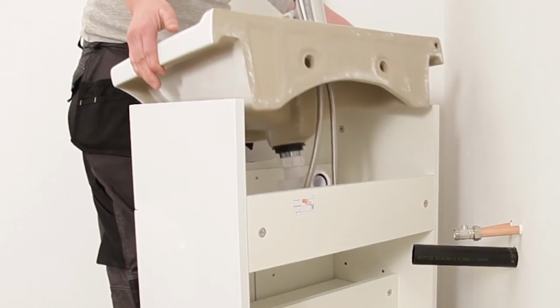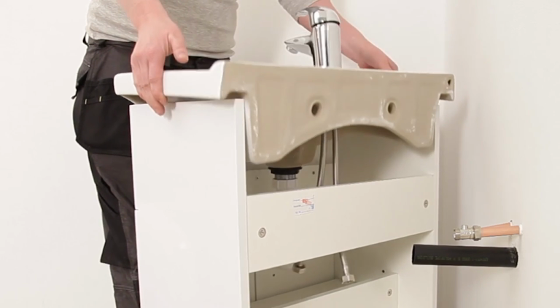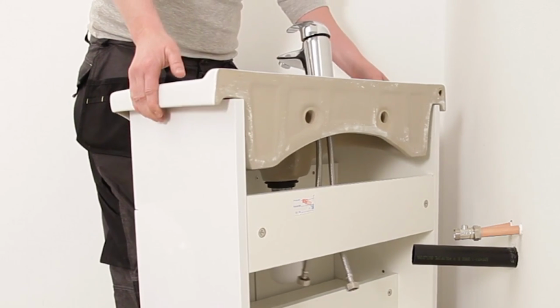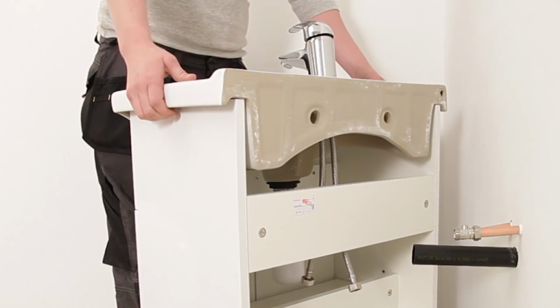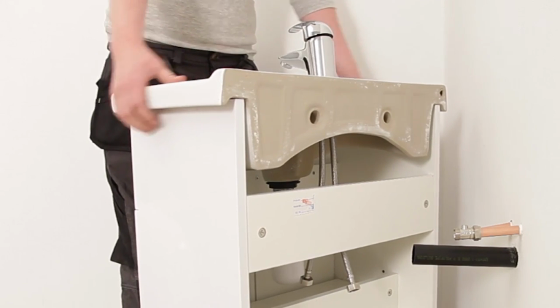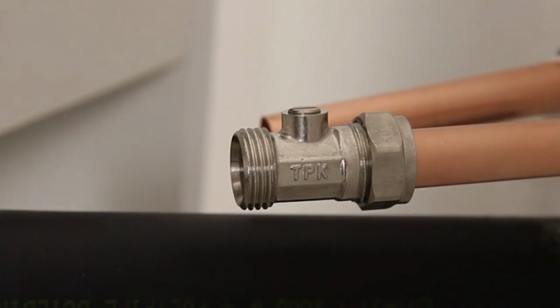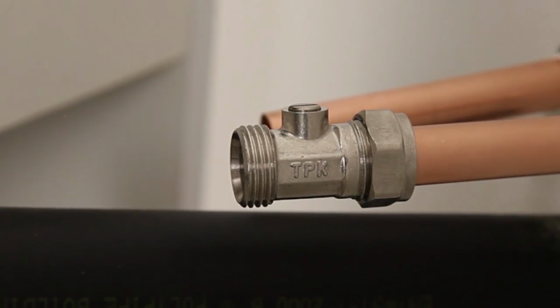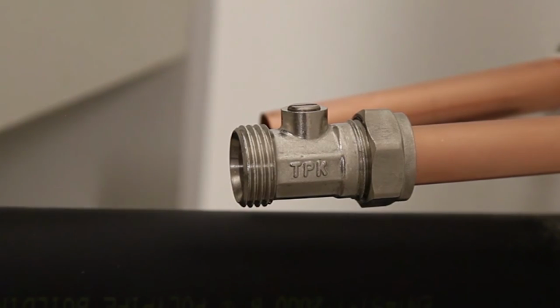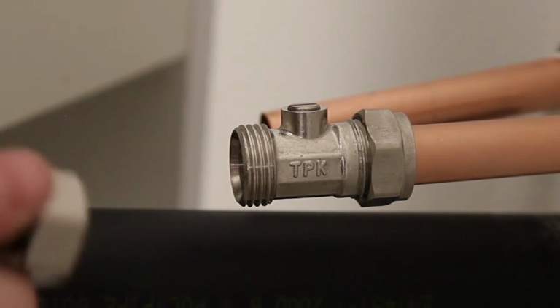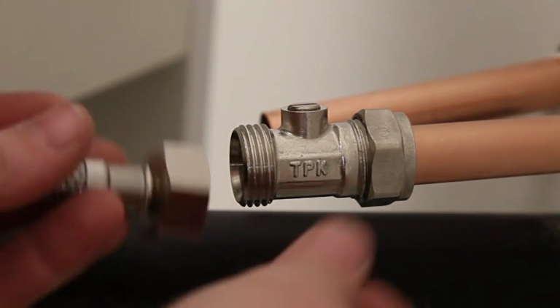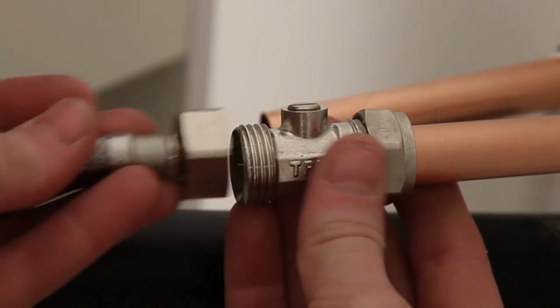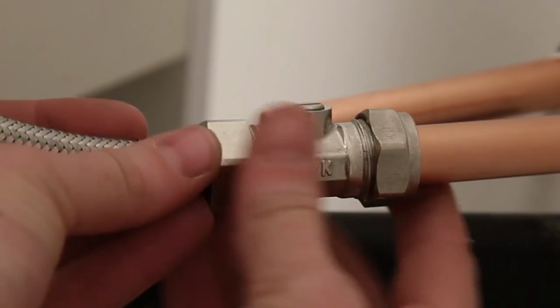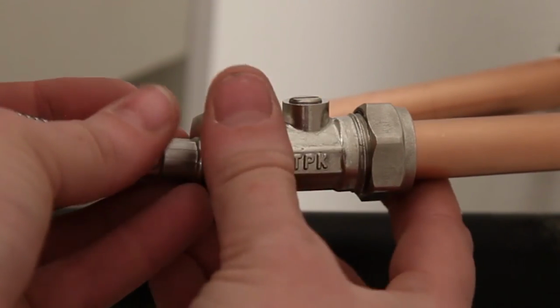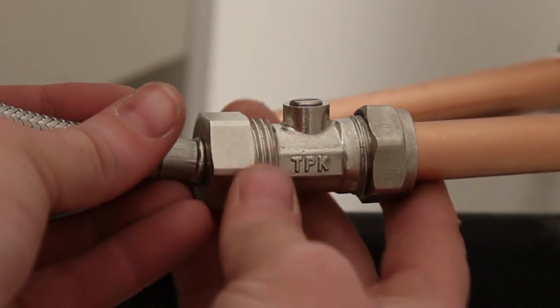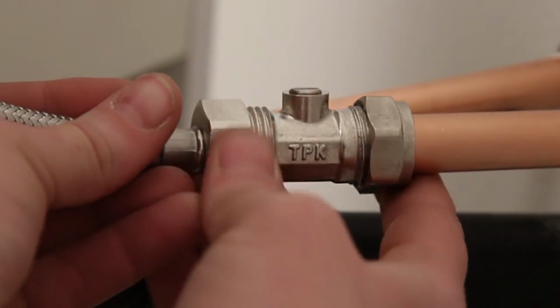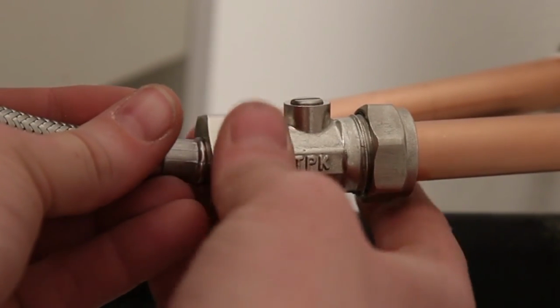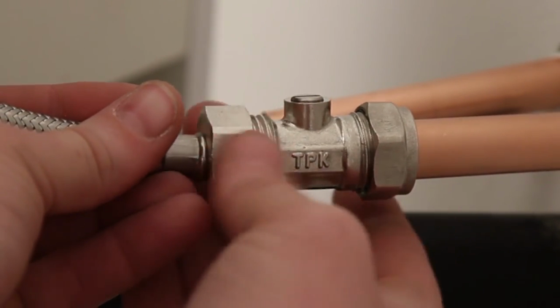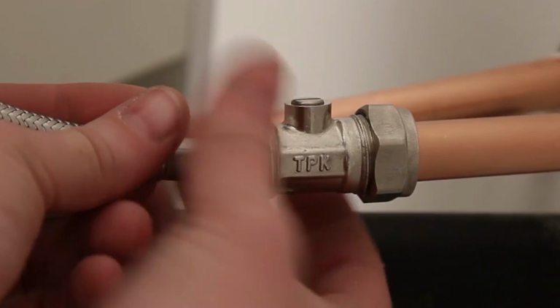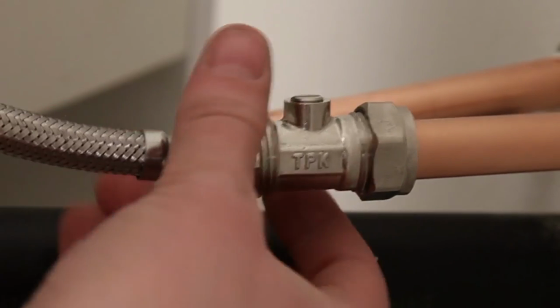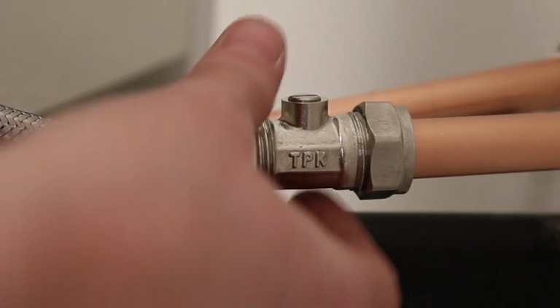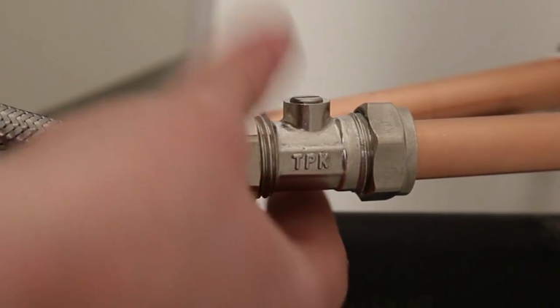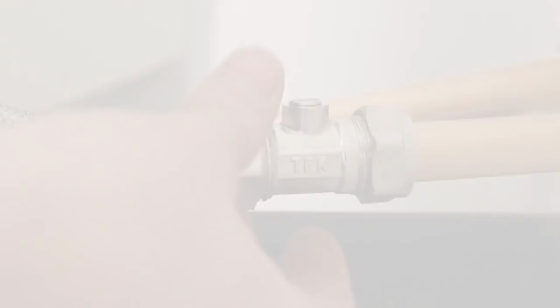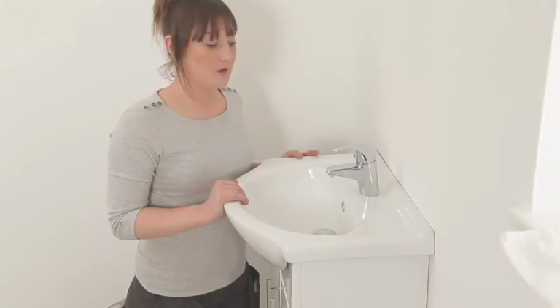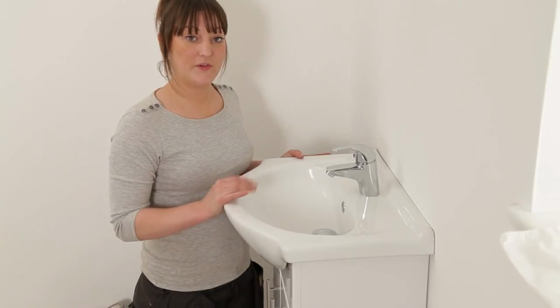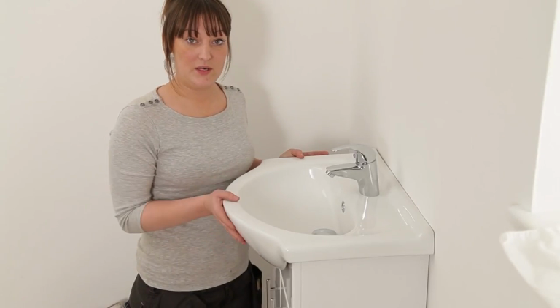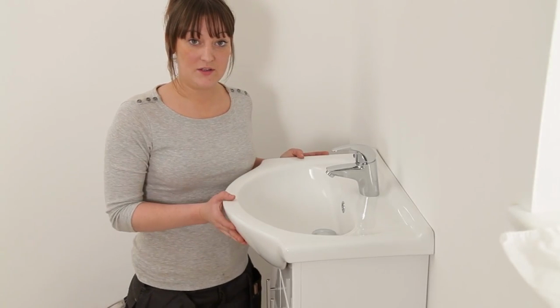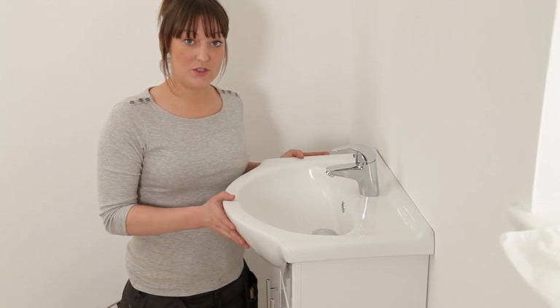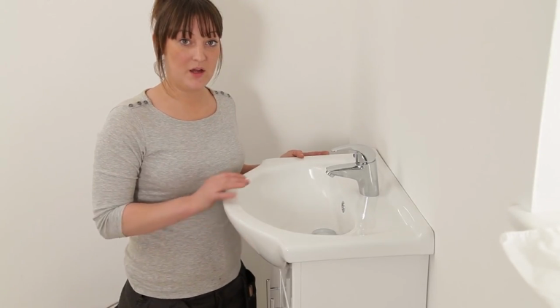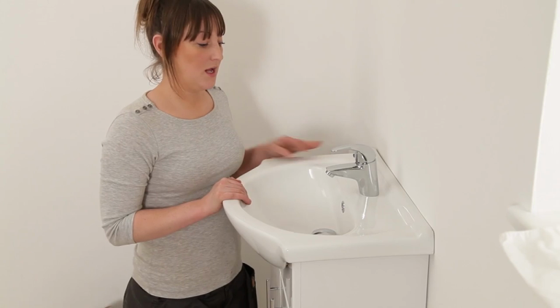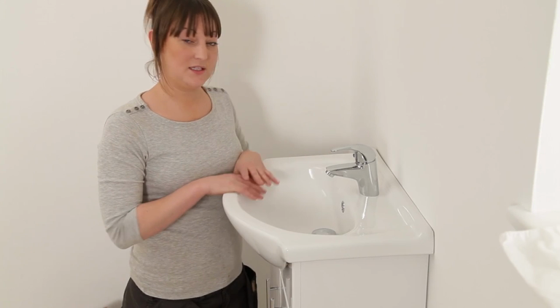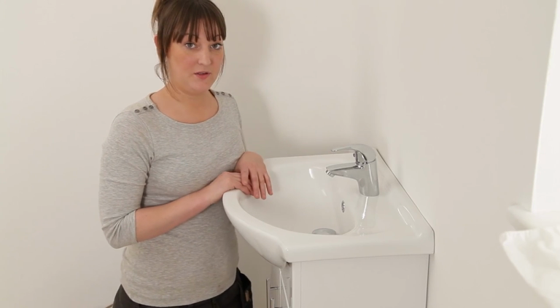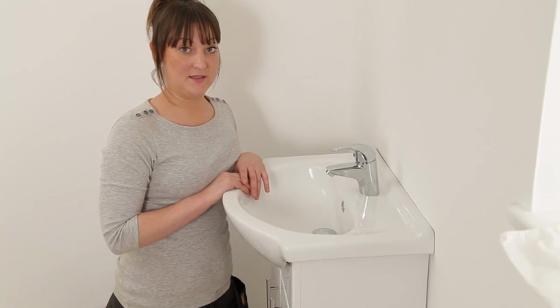Reposition your vanity unit and basin, connect your waste pipe to your bottle trap, and then connect your flexi-hoses to your hot and cold water mains. Once your vanity unit is fit, turn your water supply on and test your tap and your waste.